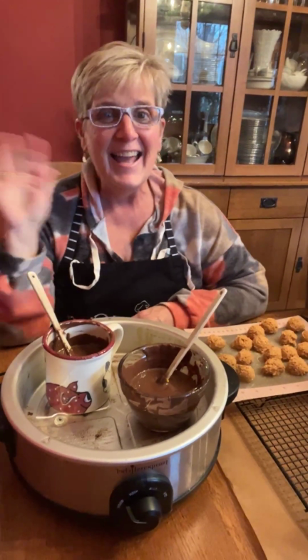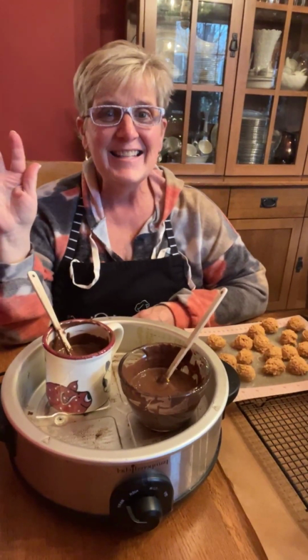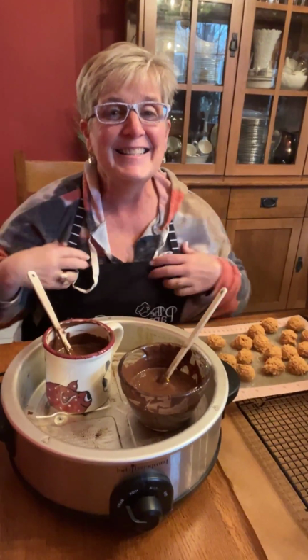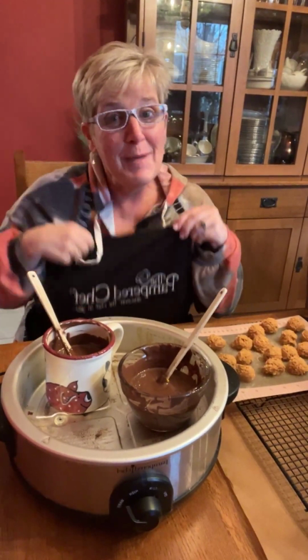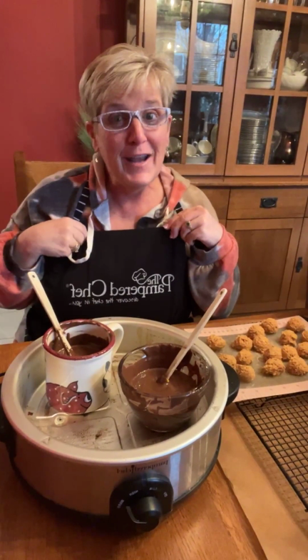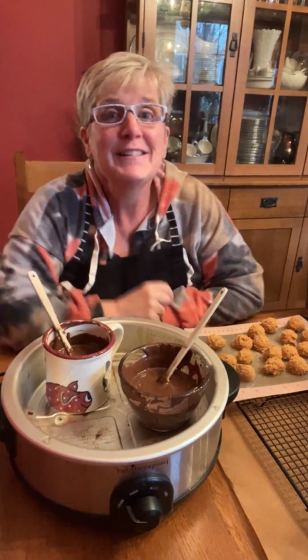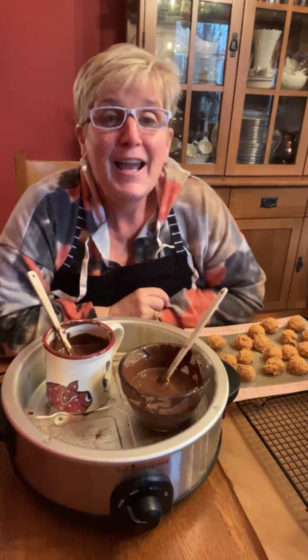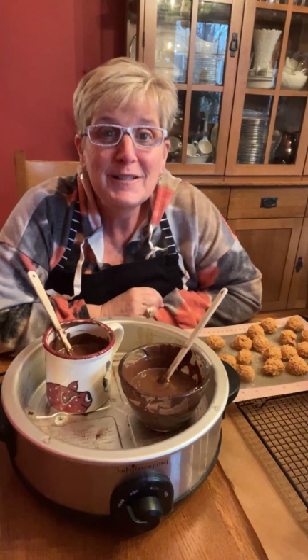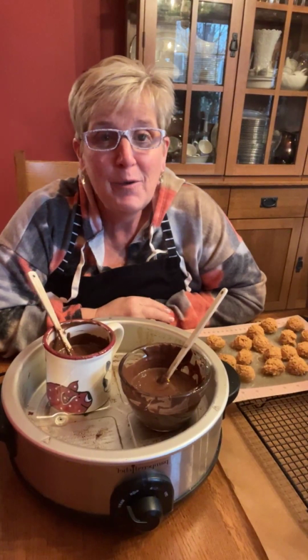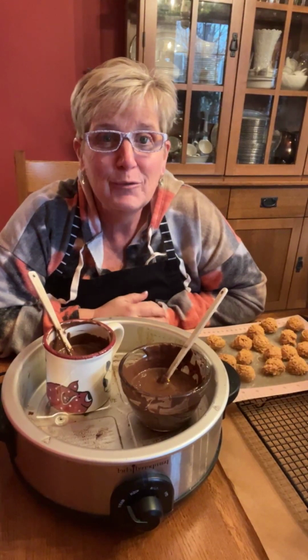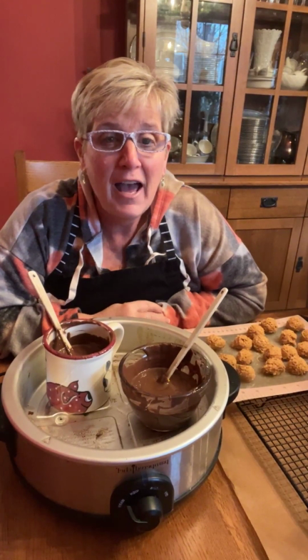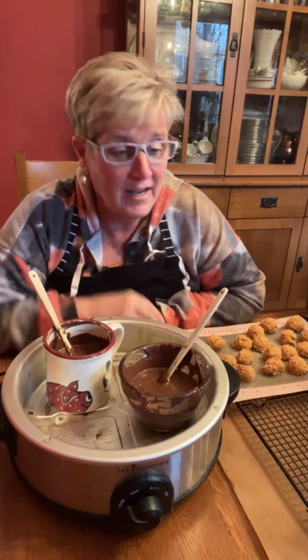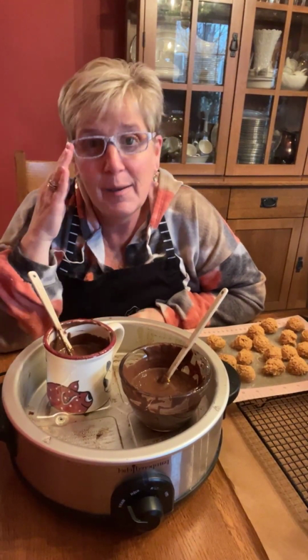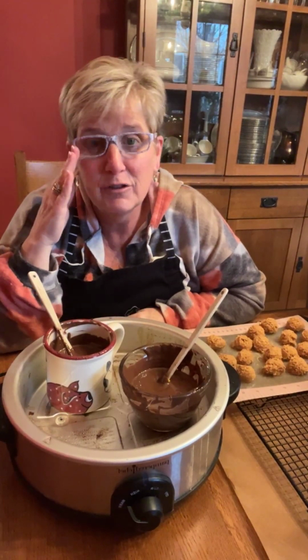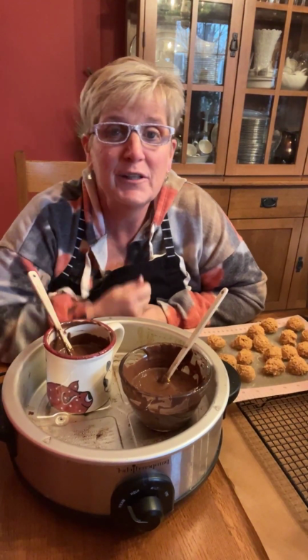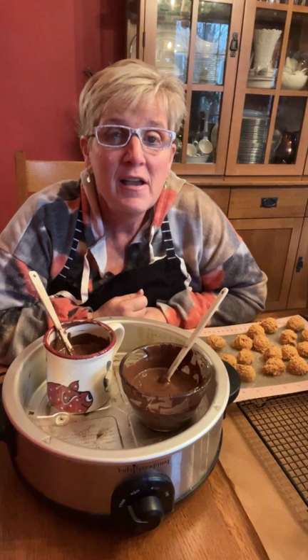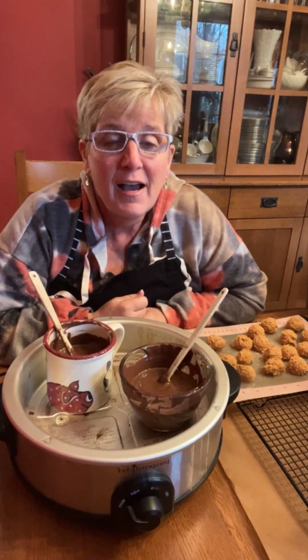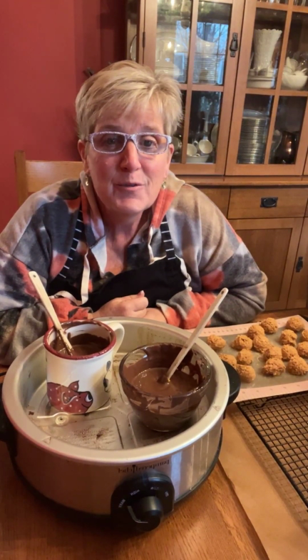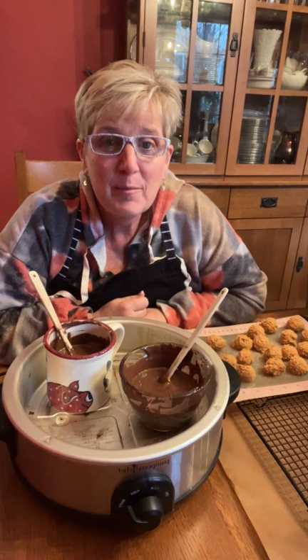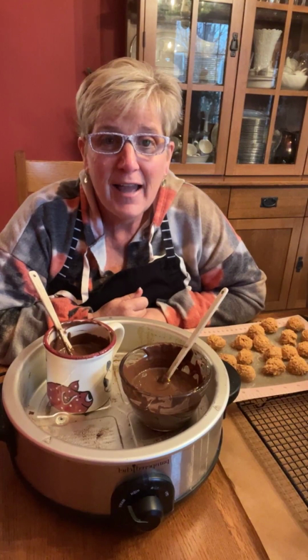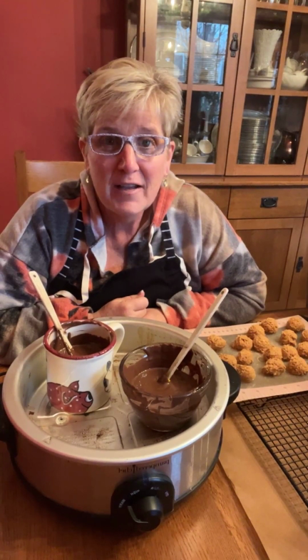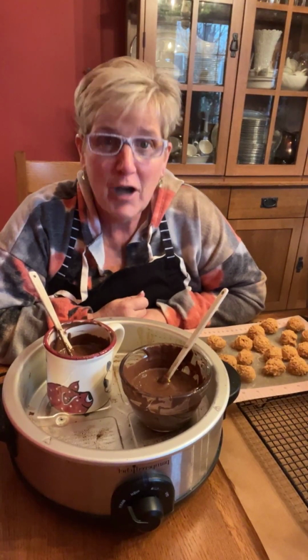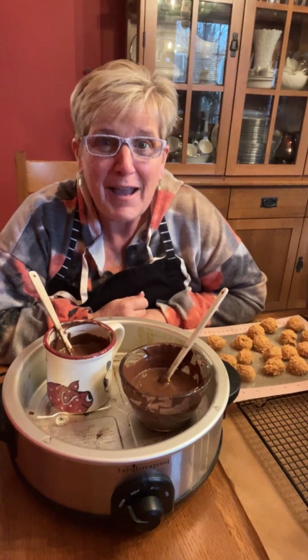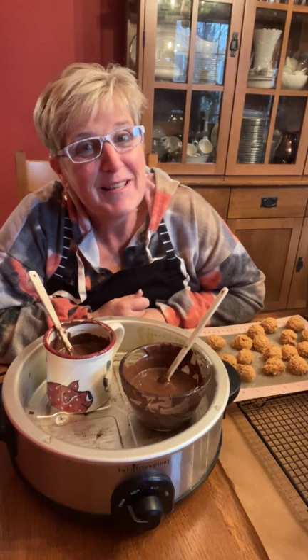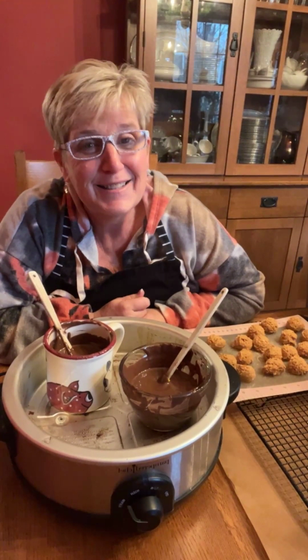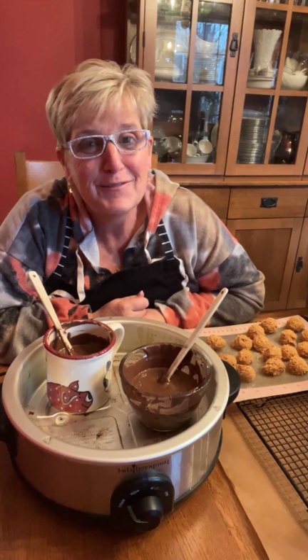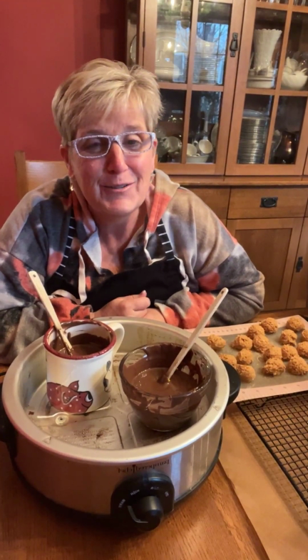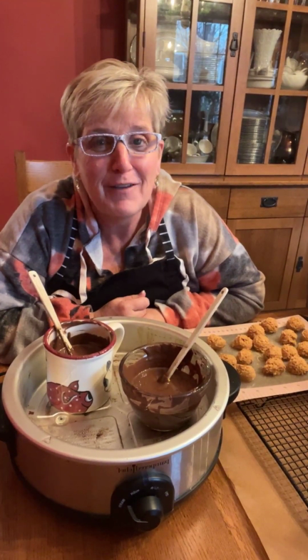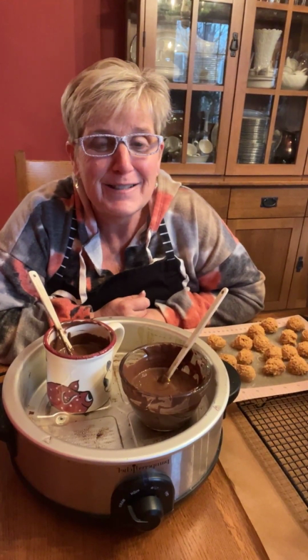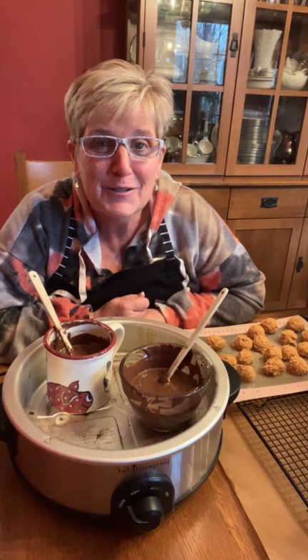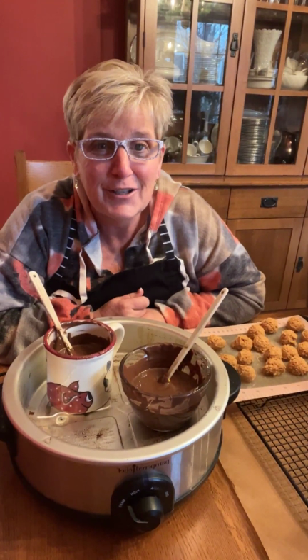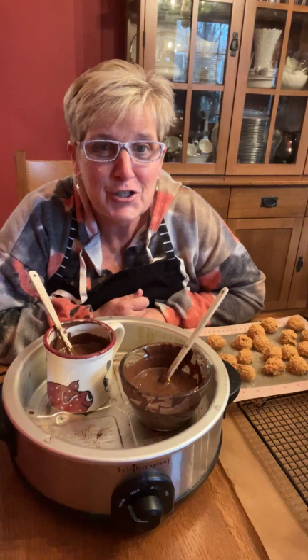Hey guys, it's Ann behind her apron. I know it's been a while — we've had kind of an upheaval around here. I haven't been on live, which is awesome. I'll try to get back to doing that because it's always fun to see my followers and see what's going on in your kitchen.